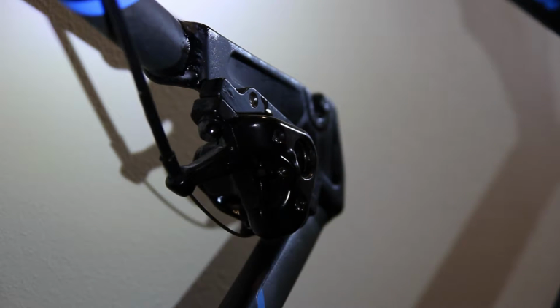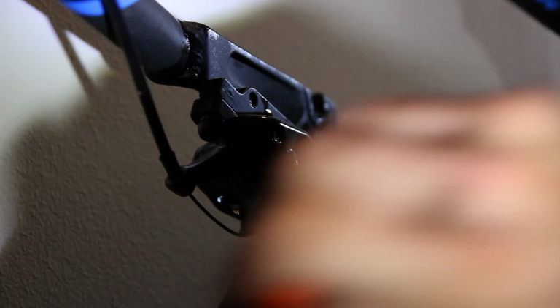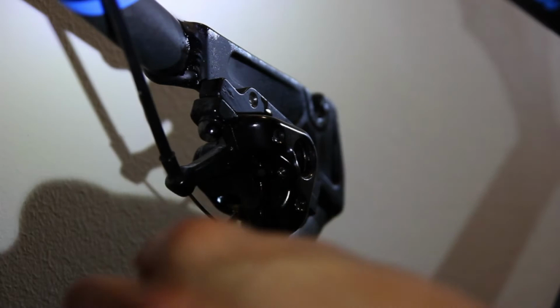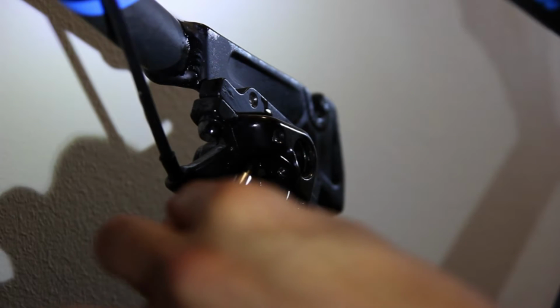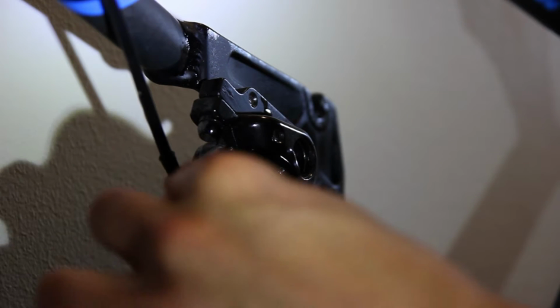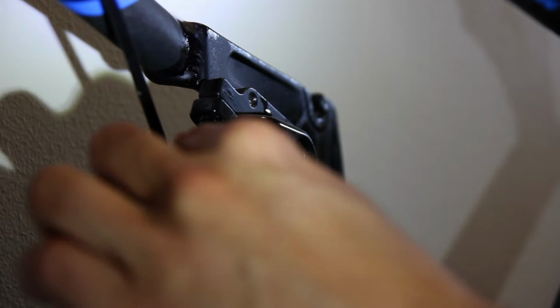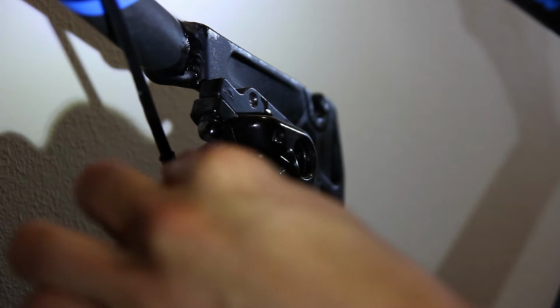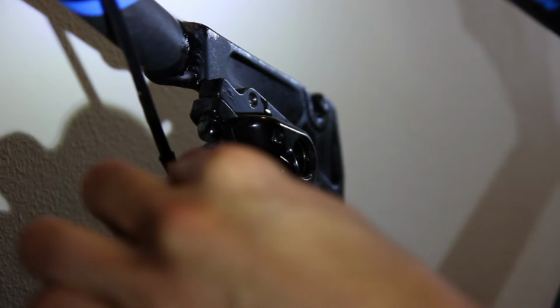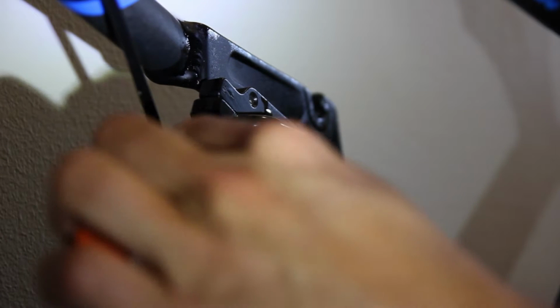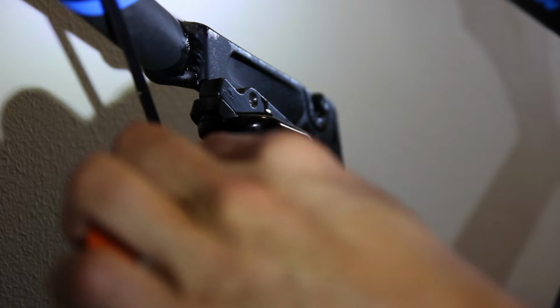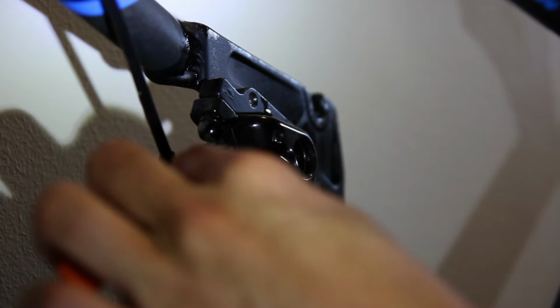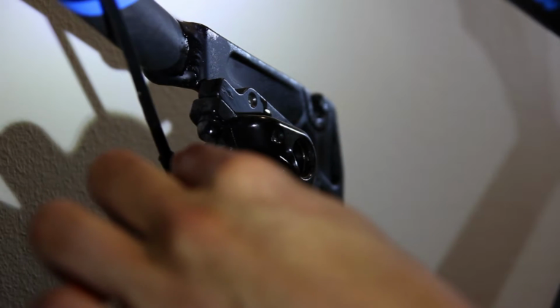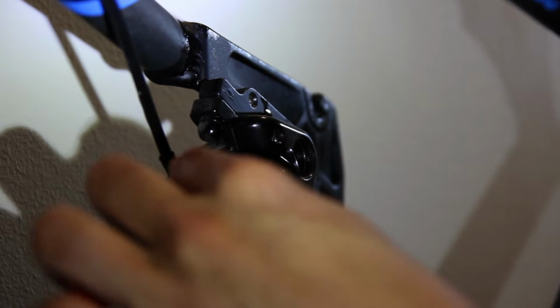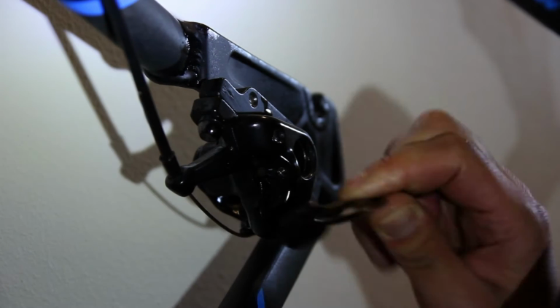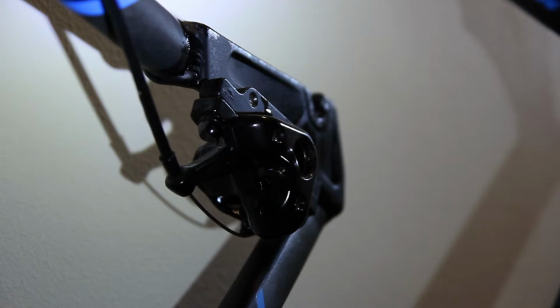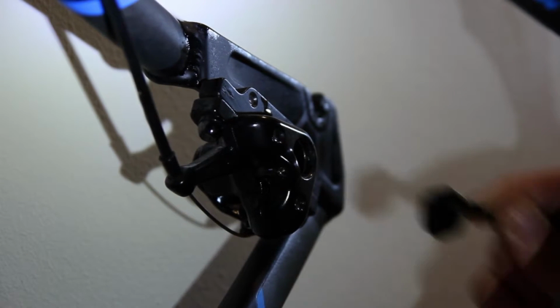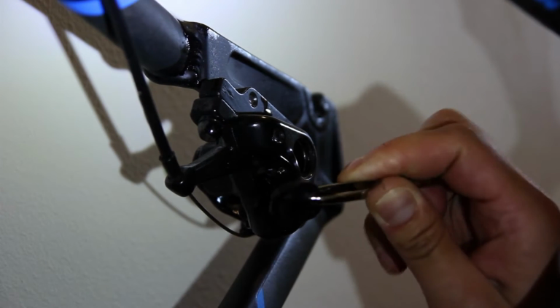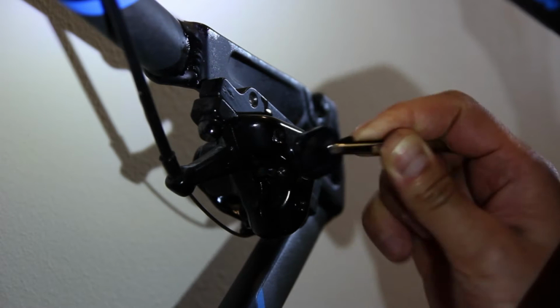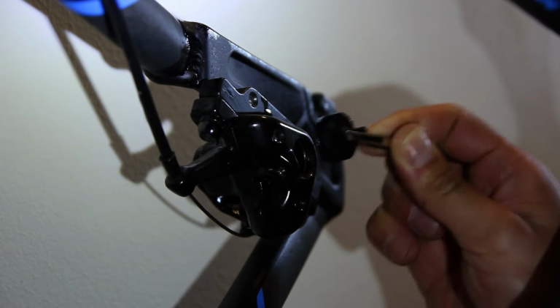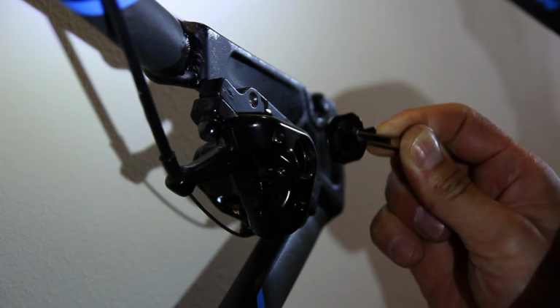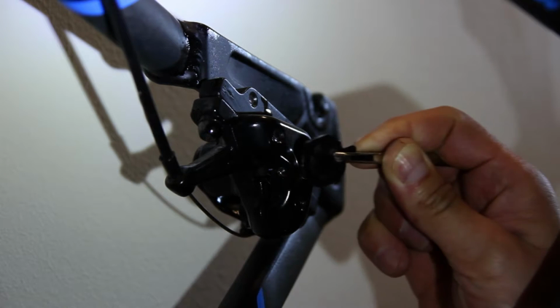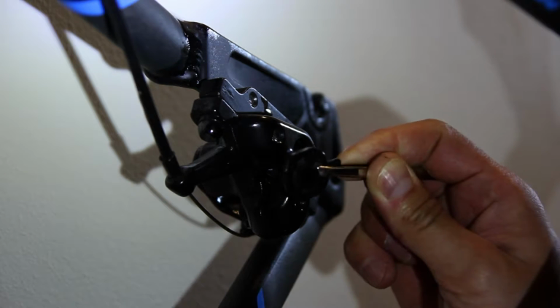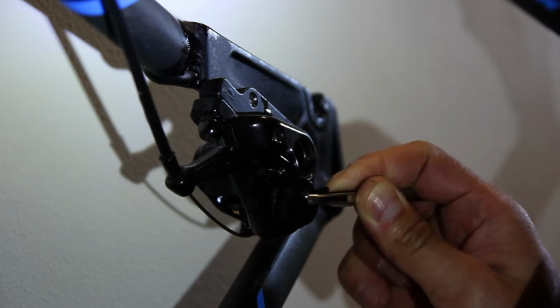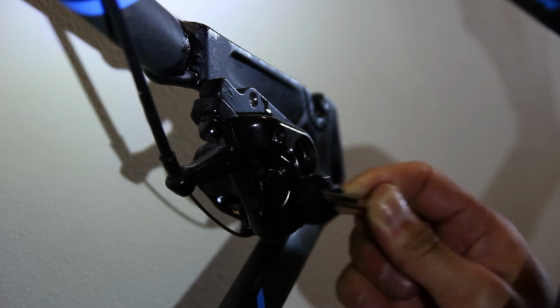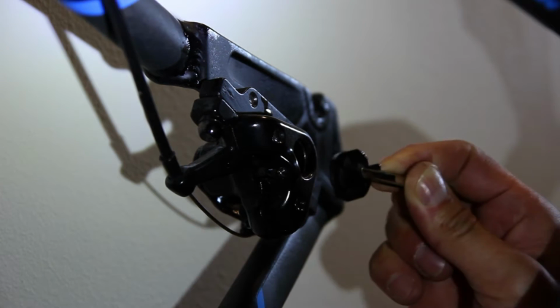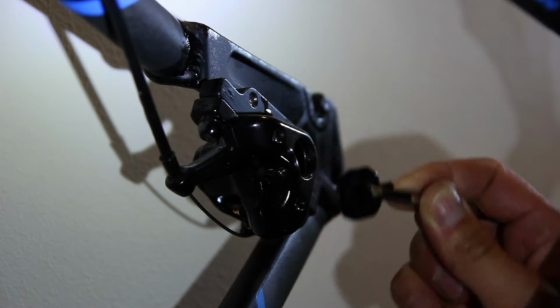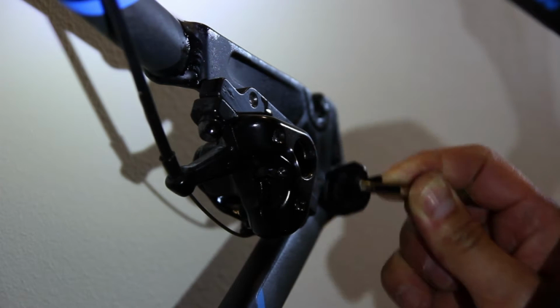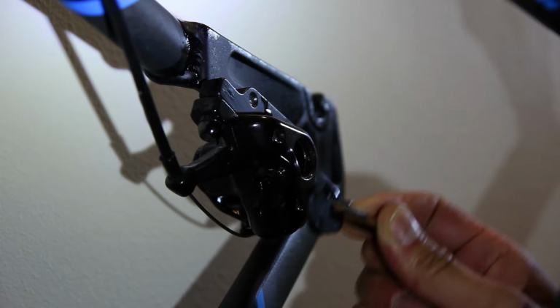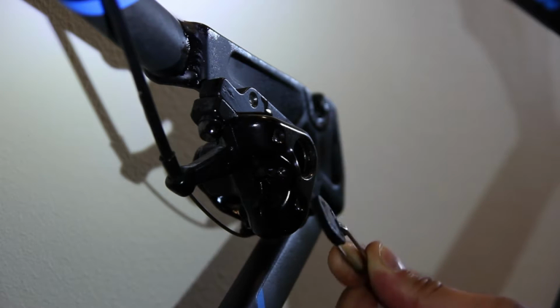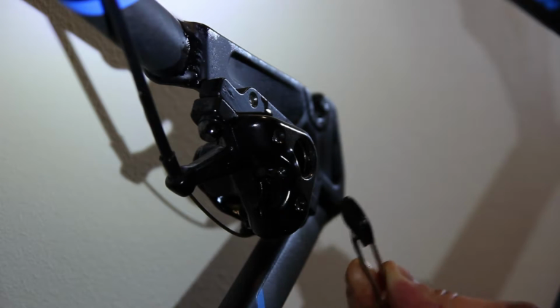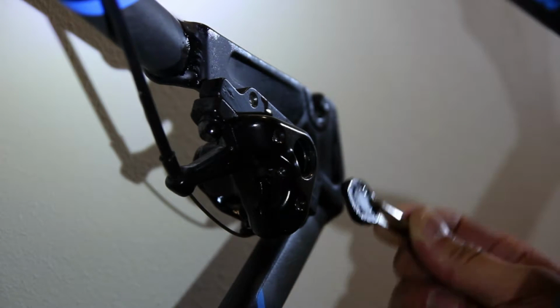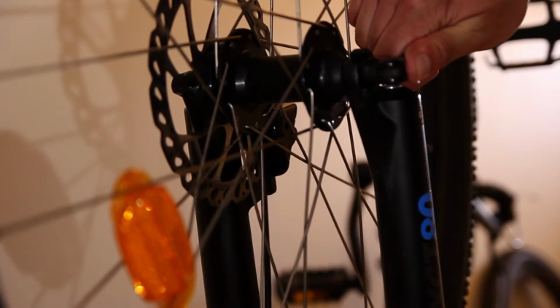The best way is to pick a tweezer and grab one of the brake discs. If this one does not go out, grab another one. It can be tricky. I tried this several times until I grabbed the right one.